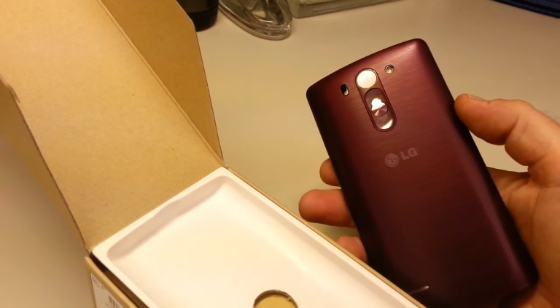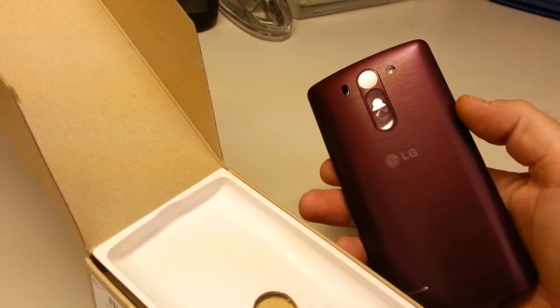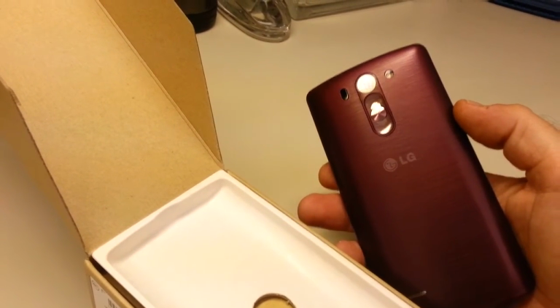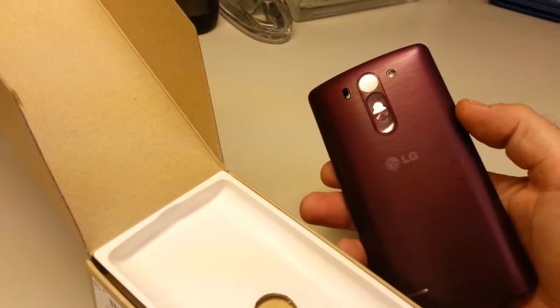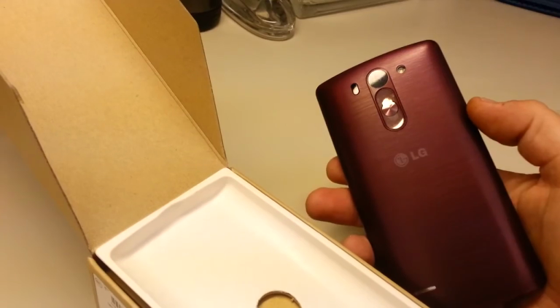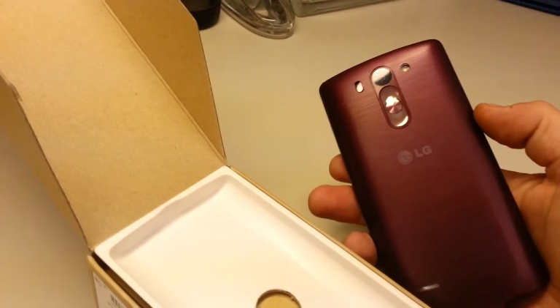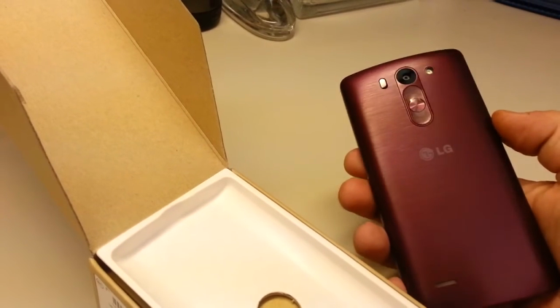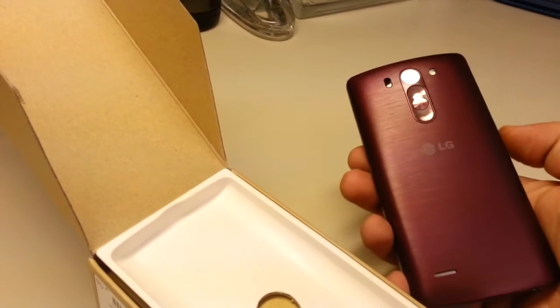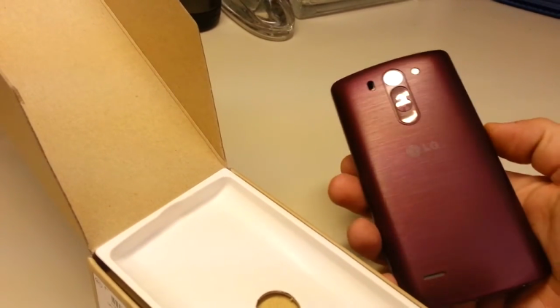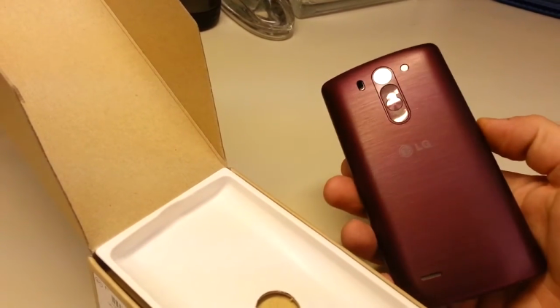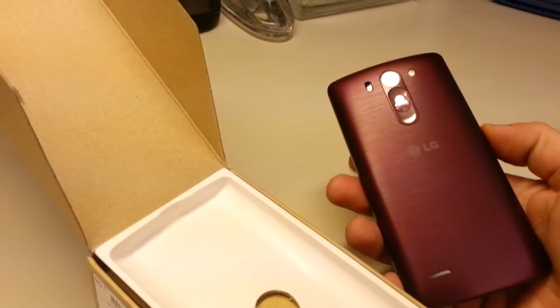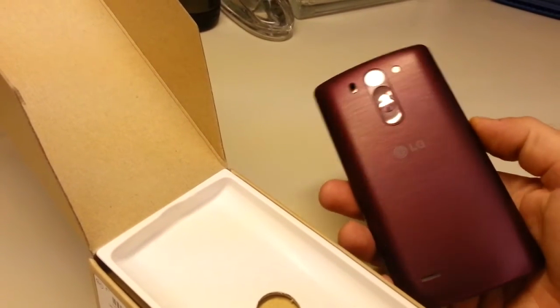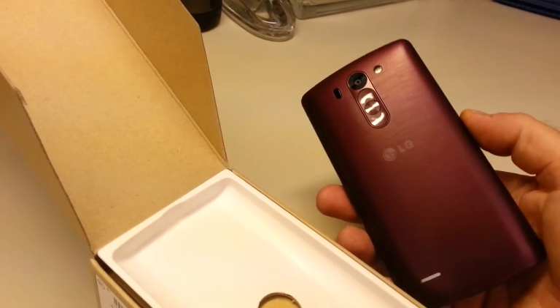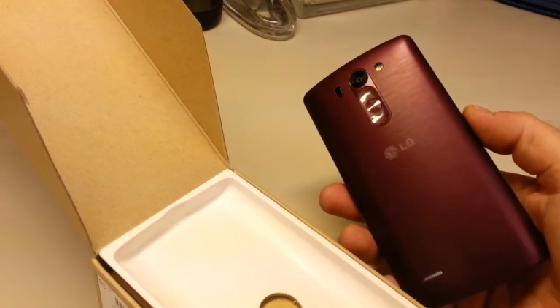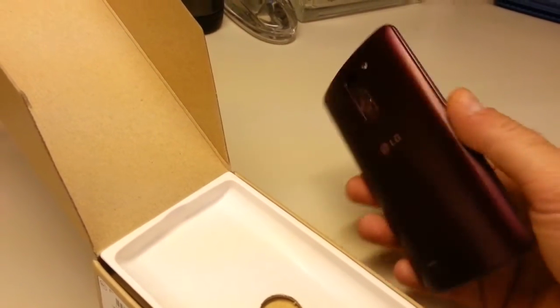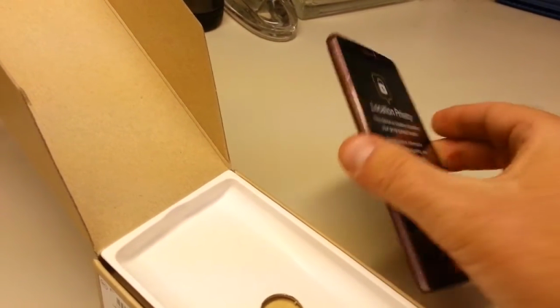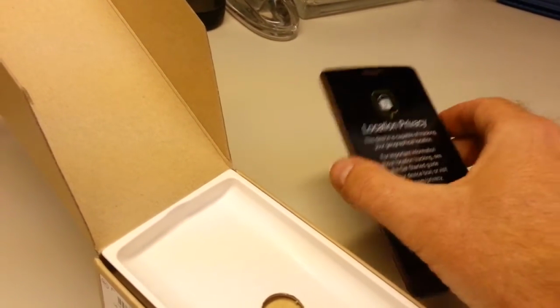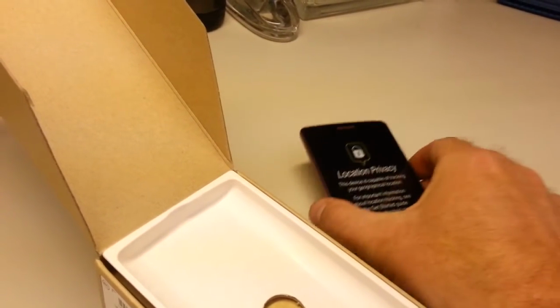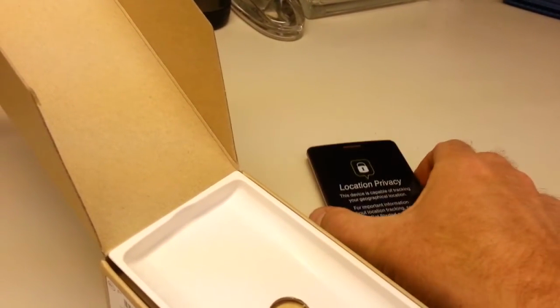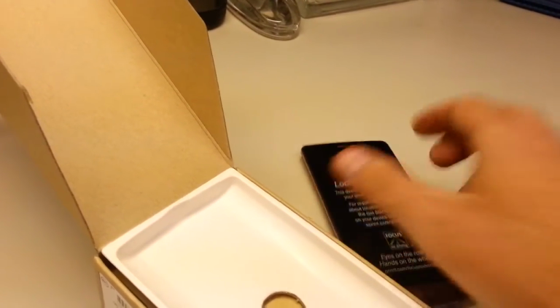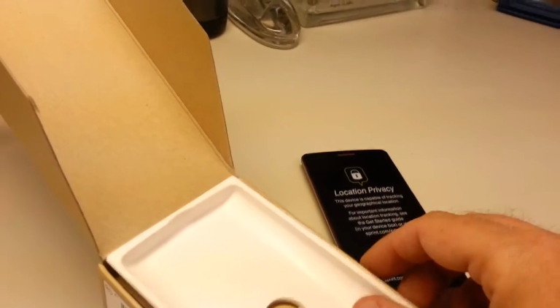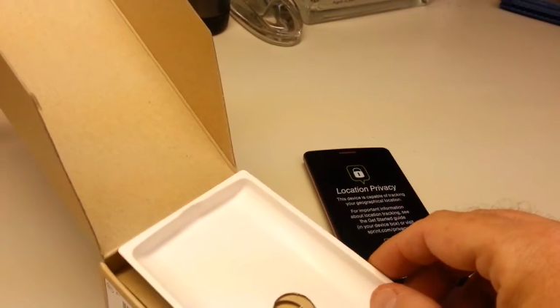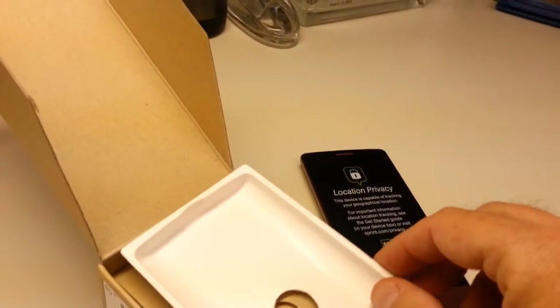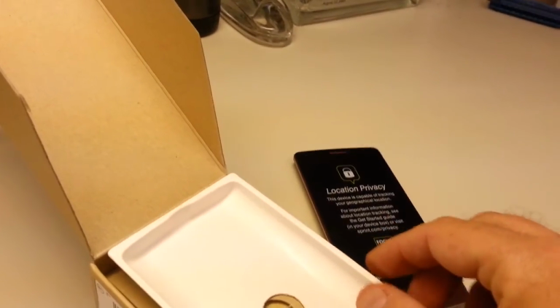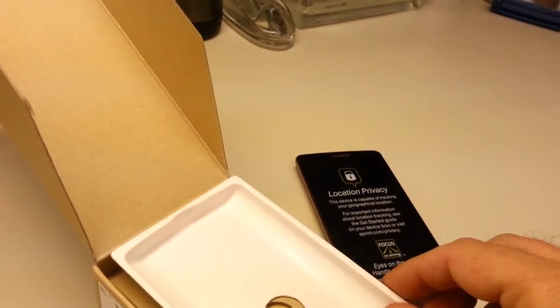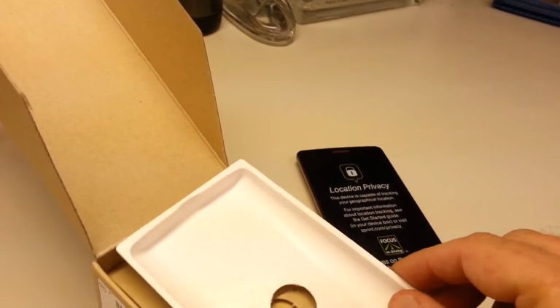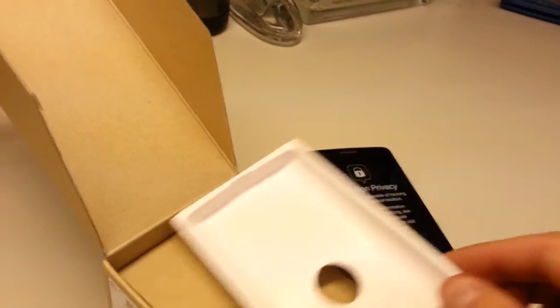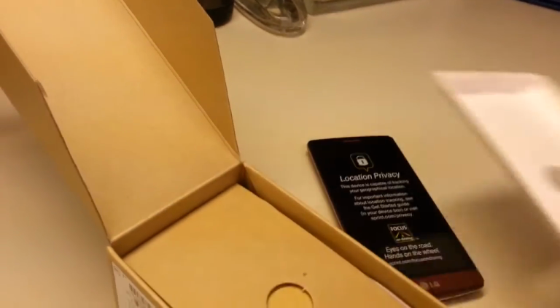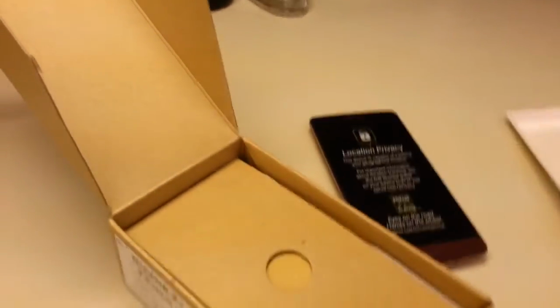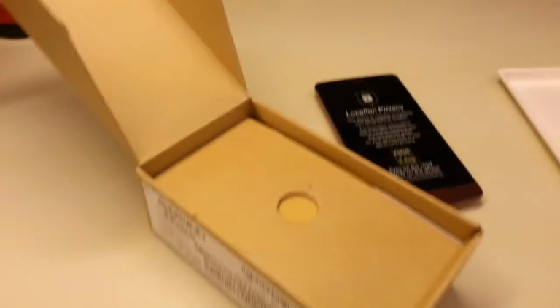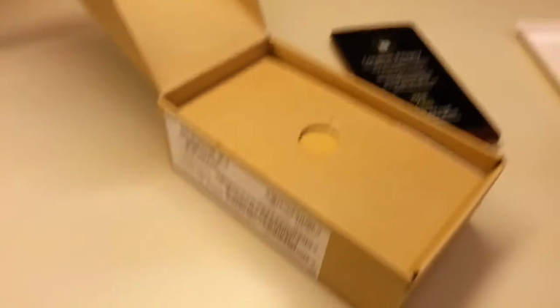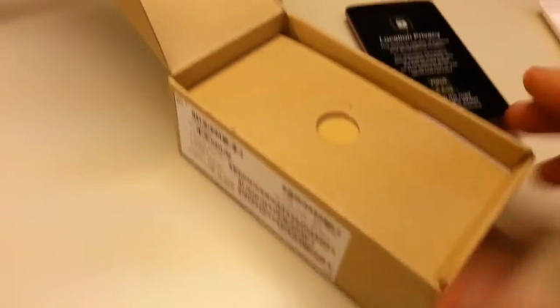I've never seen one of these. I've been using Android phones since the HTC Hero, and before that the Palm Centro, Palm Pre, and more.